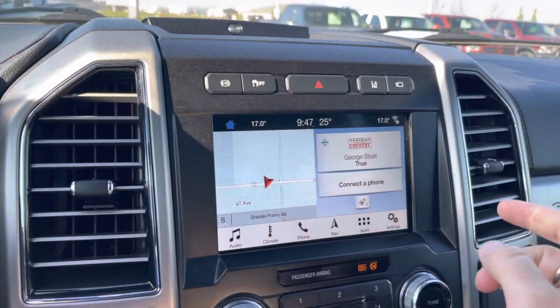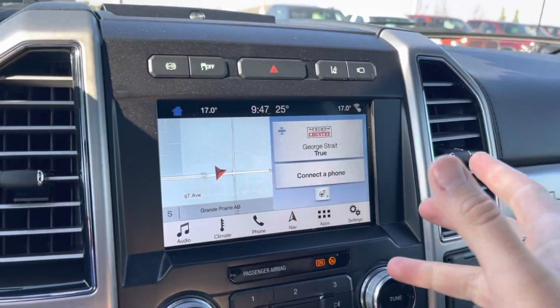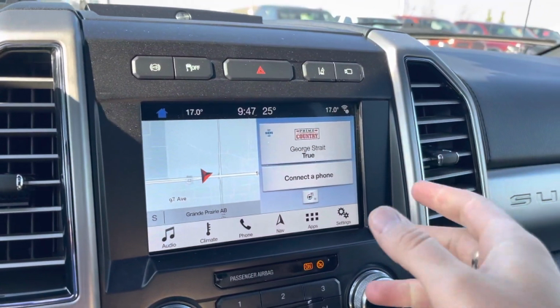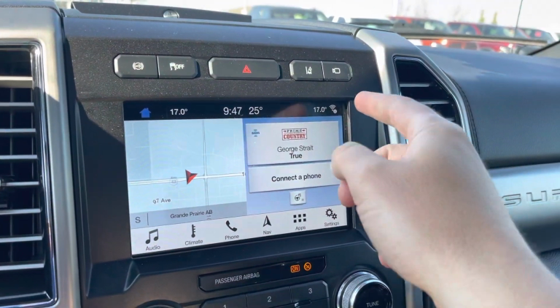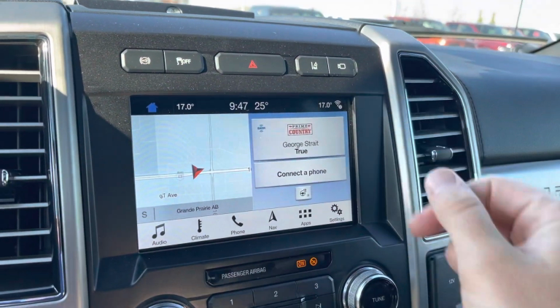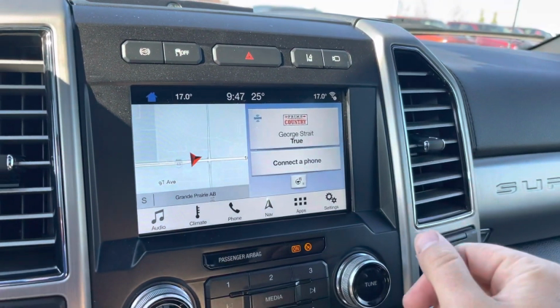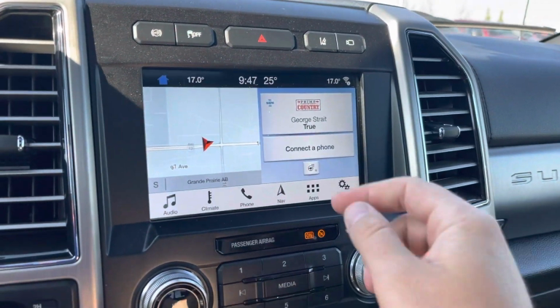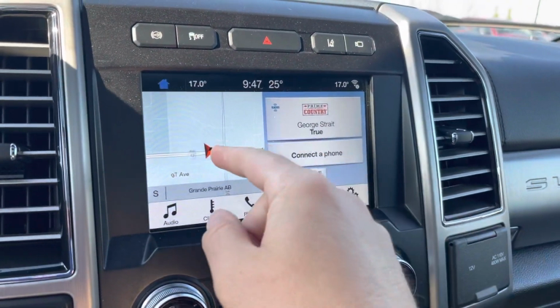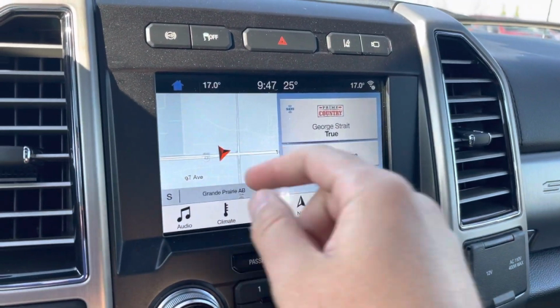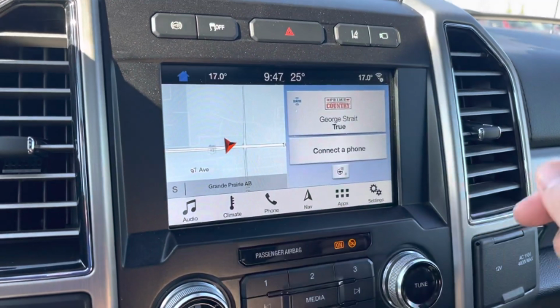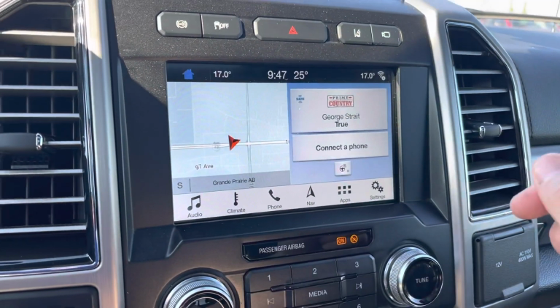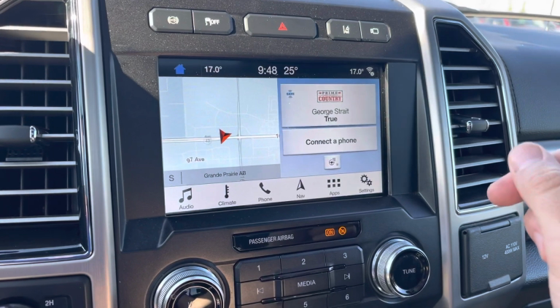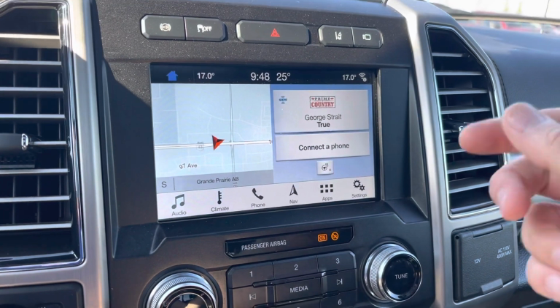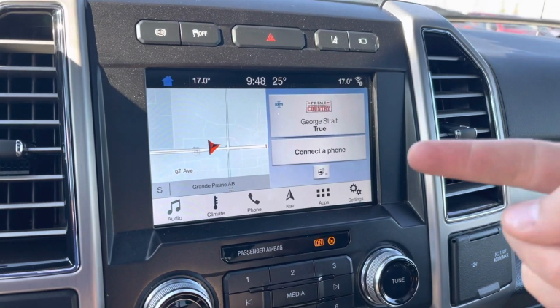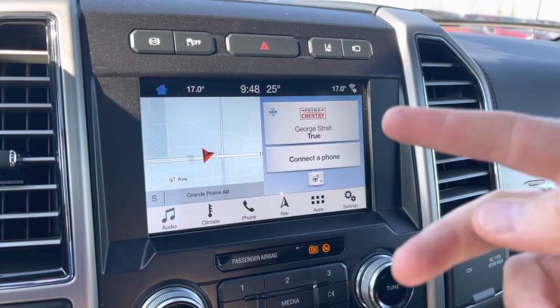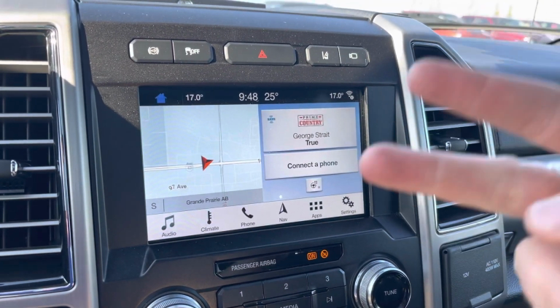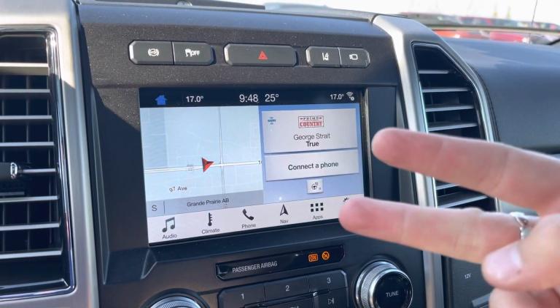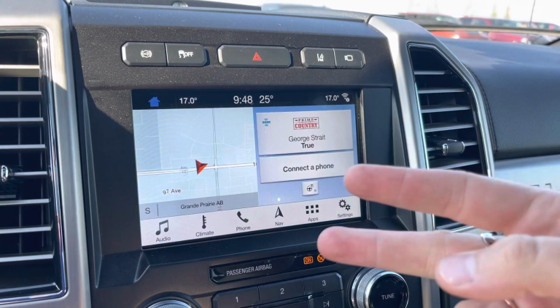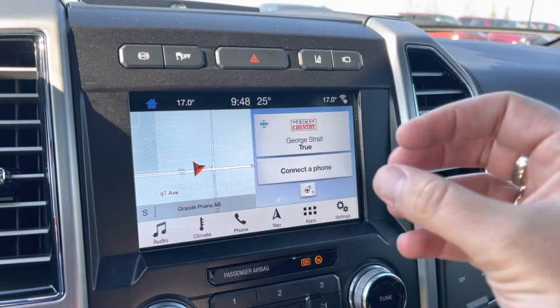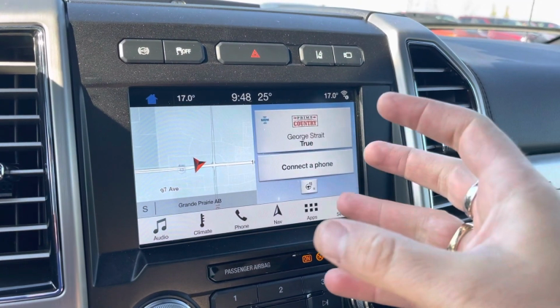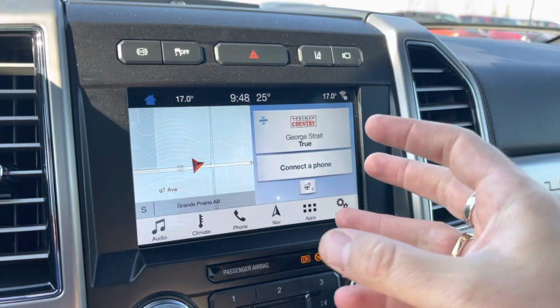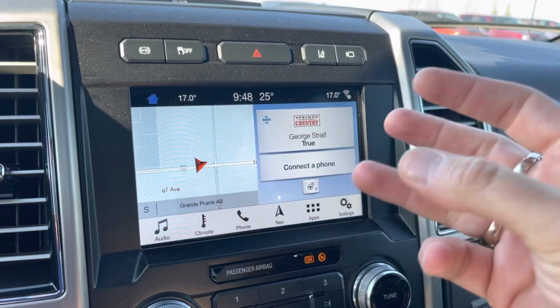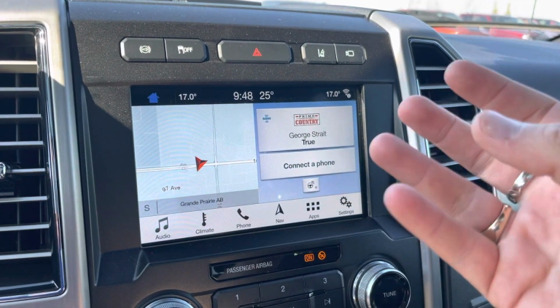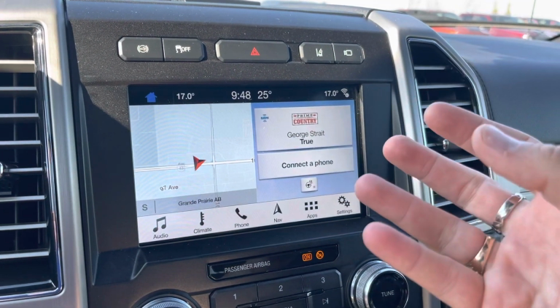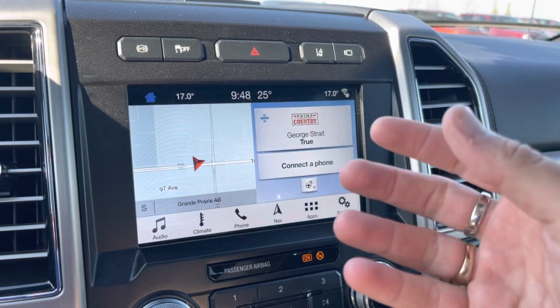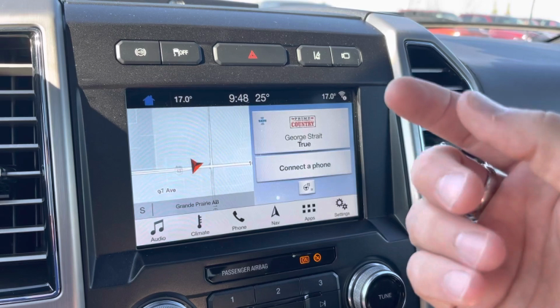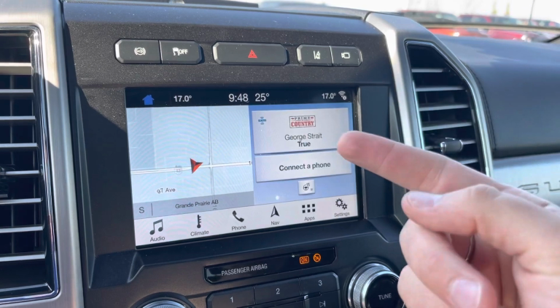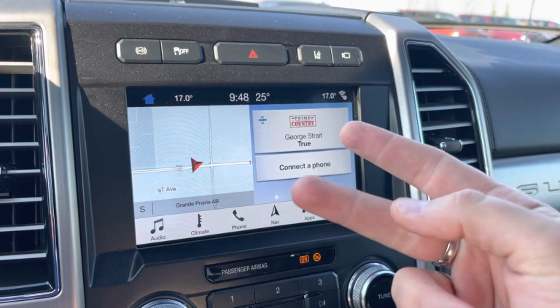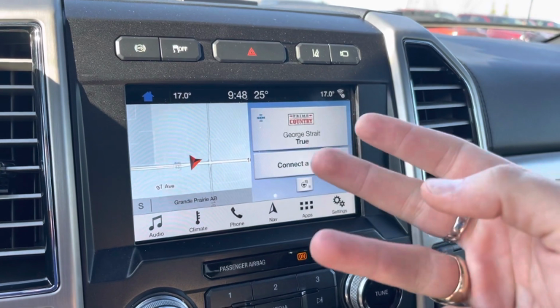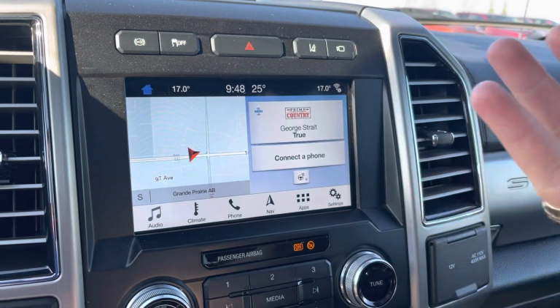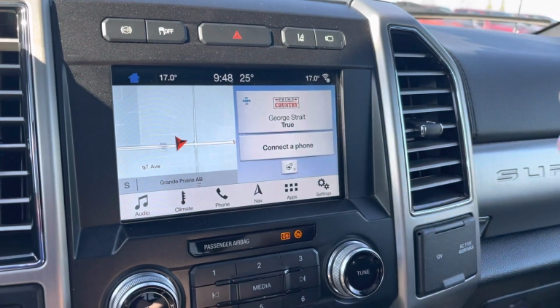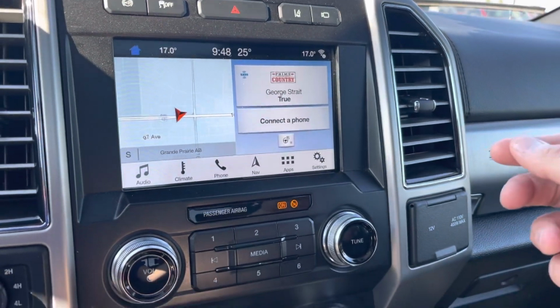You have a touchscreen display, Wi-Fi integration, navigation, and Apple CarPlay and Android Auto, which means this mirrors your phone — it will become your phone. You can use your maps, your podcasts, Spotify, whatever you want.